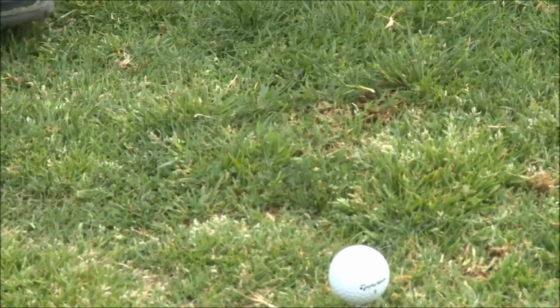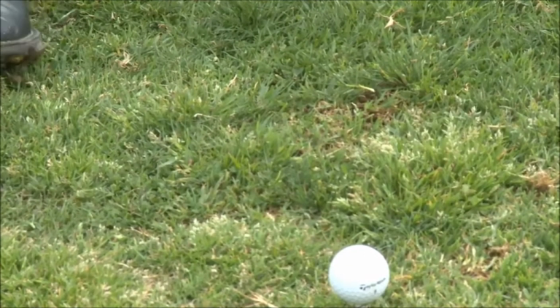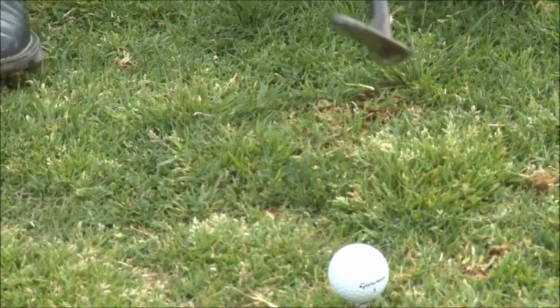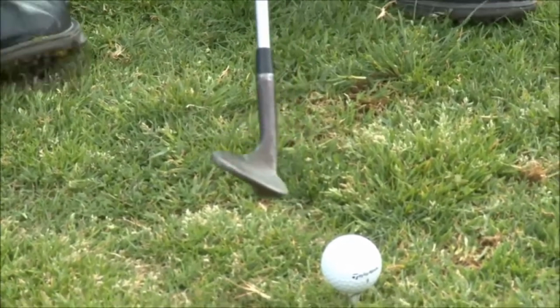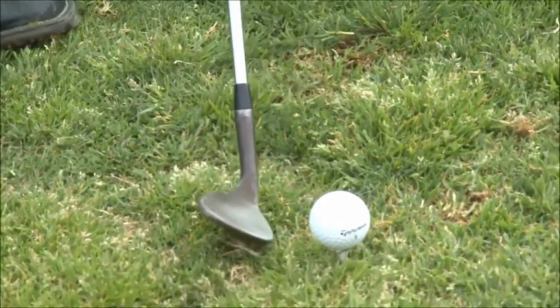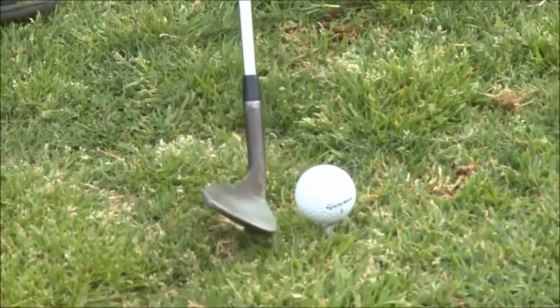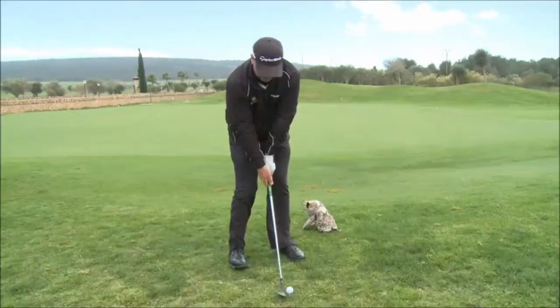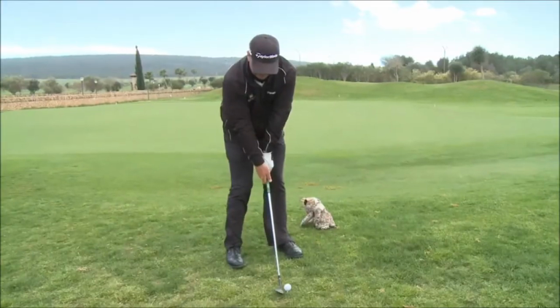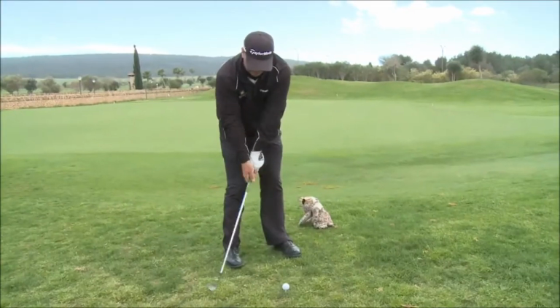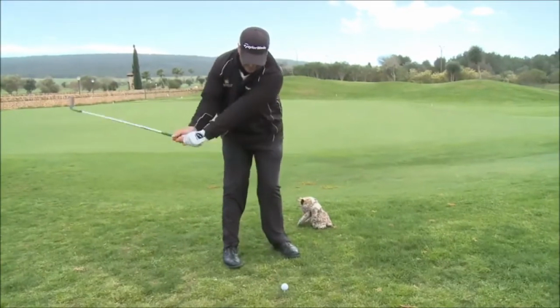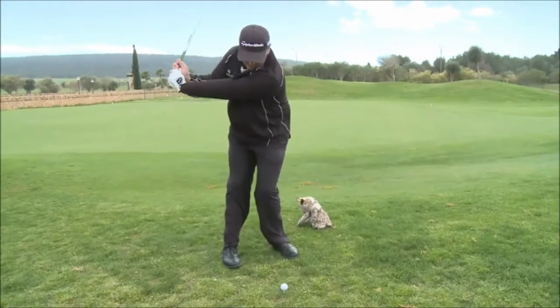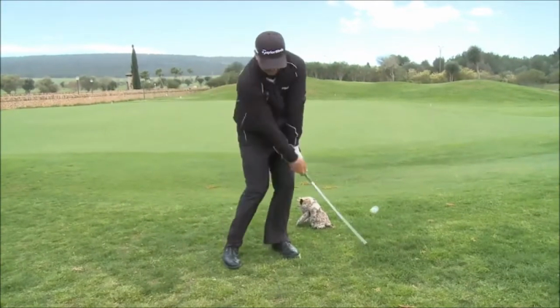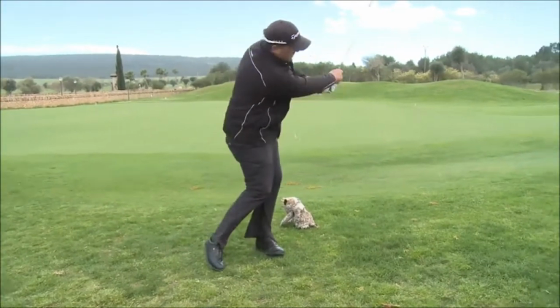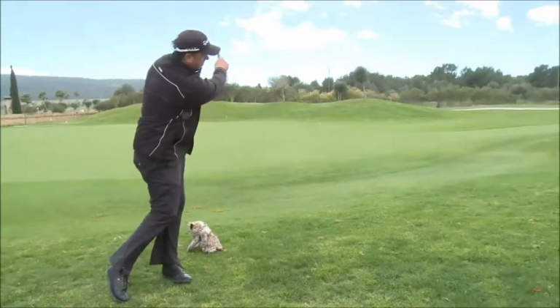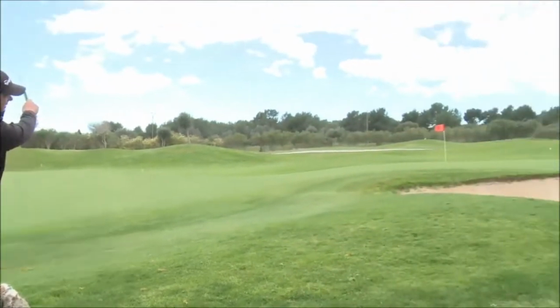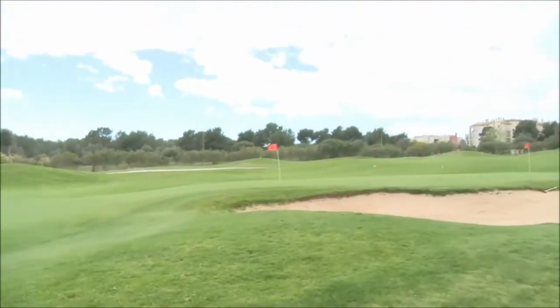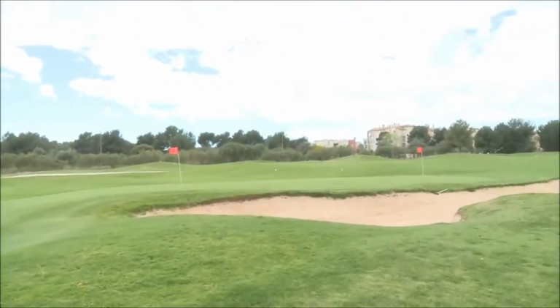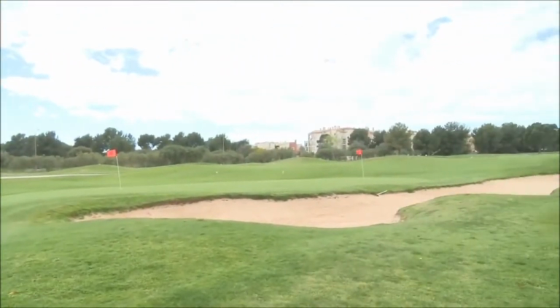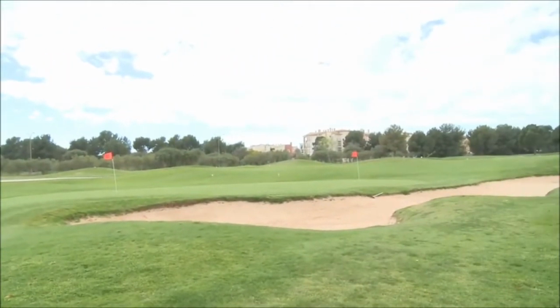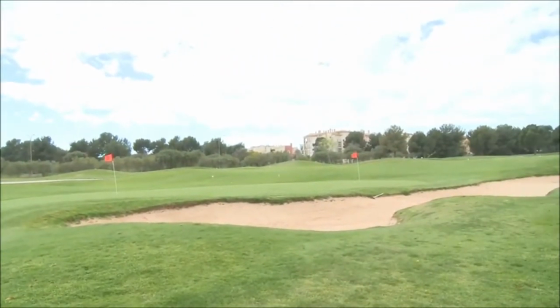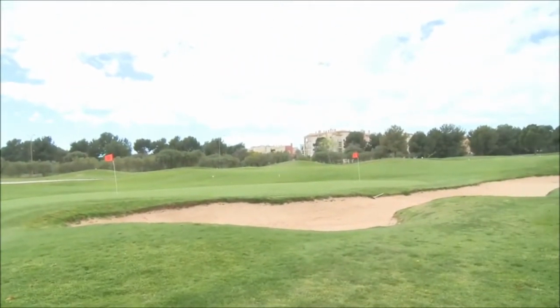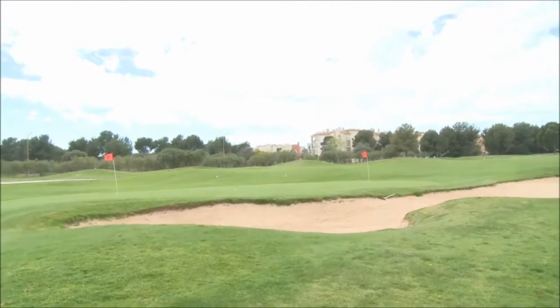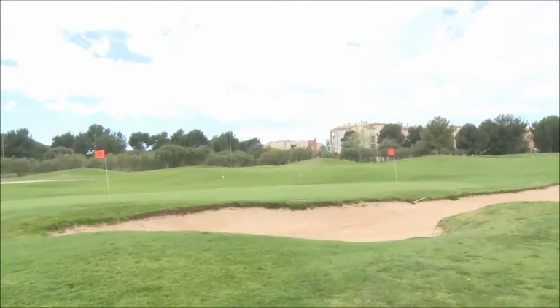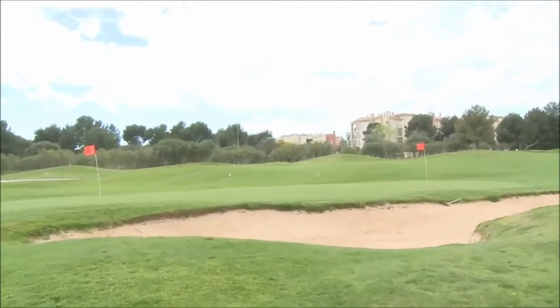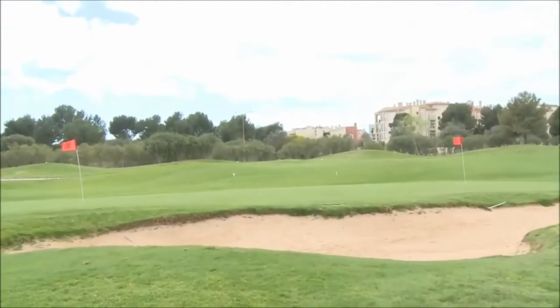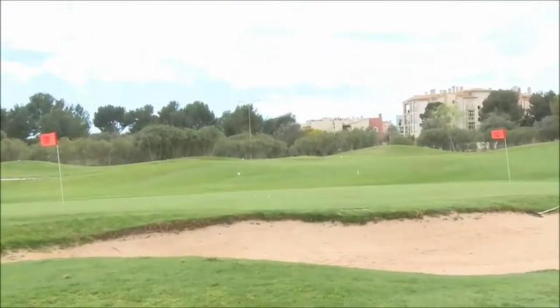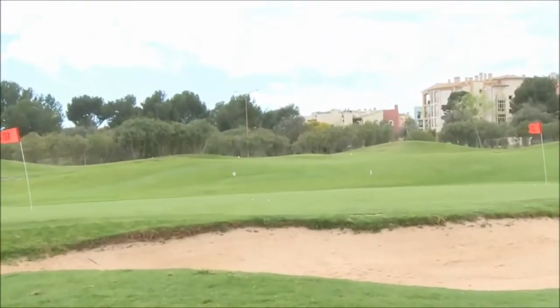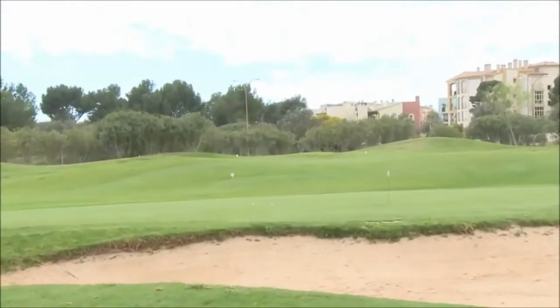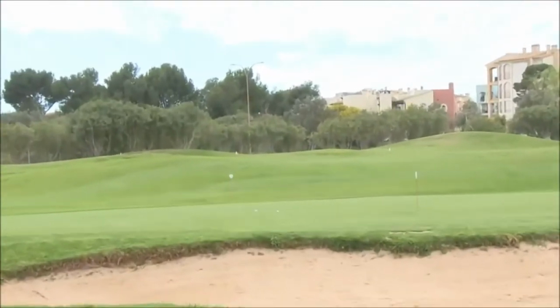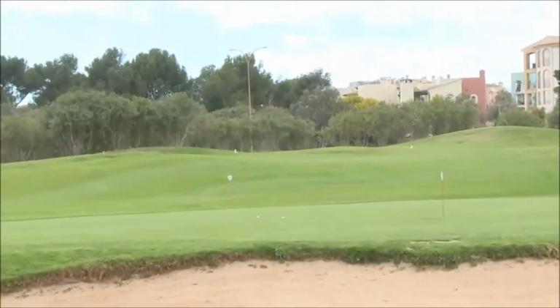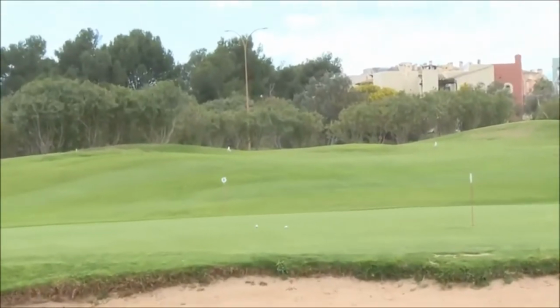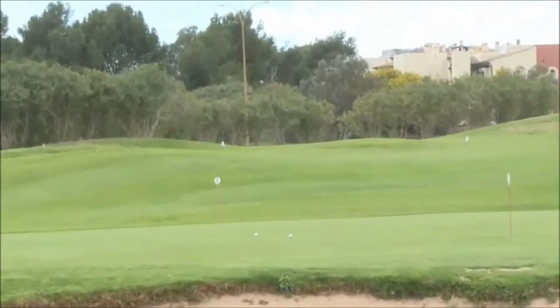Aim, hold, stand. L to L. Hold the finish — check the L, check the weight, and check the tee's been demolished.